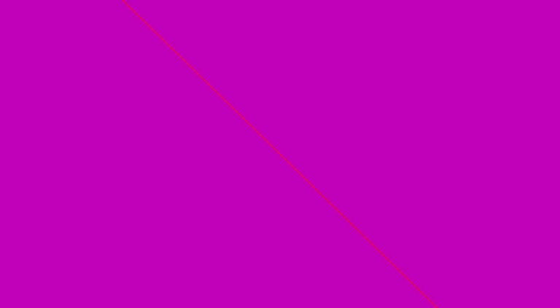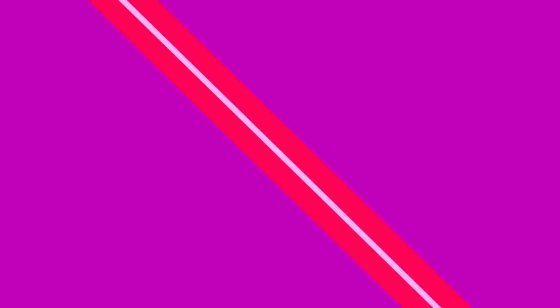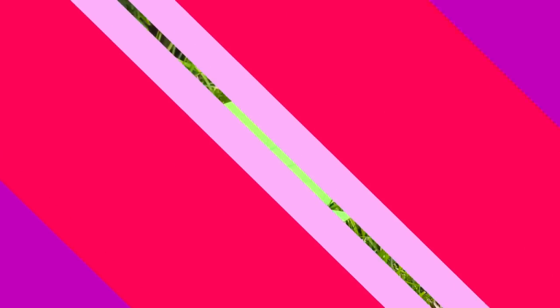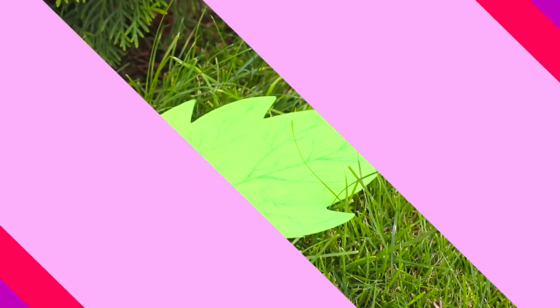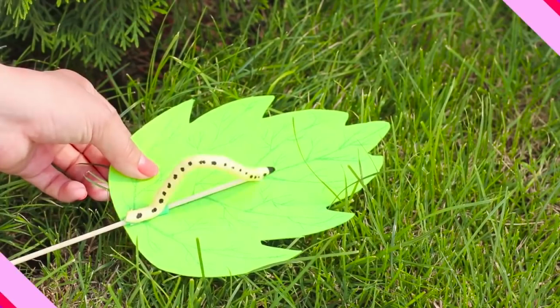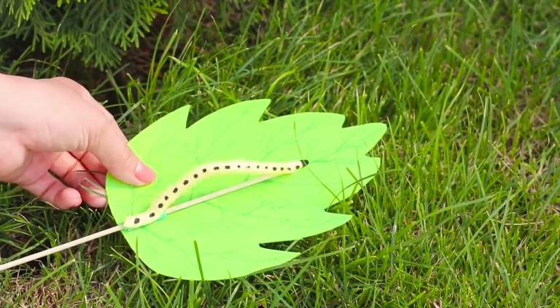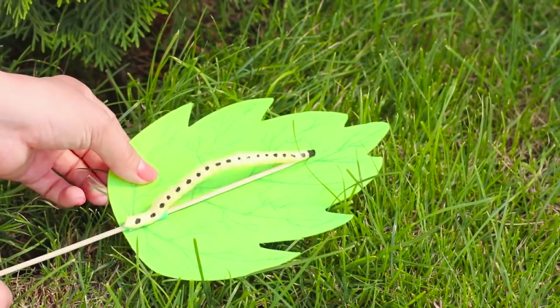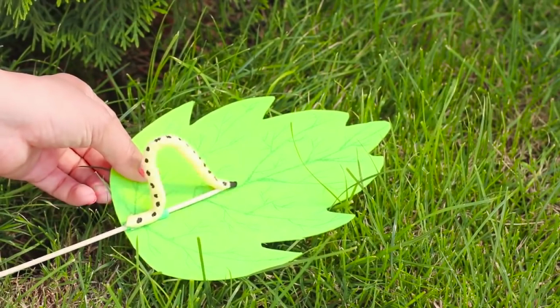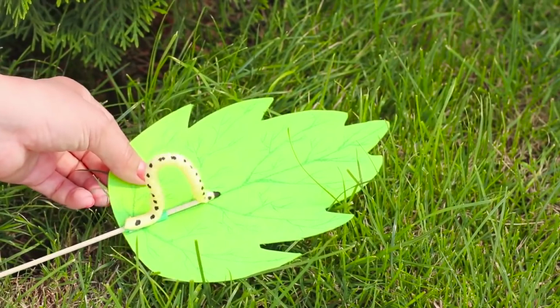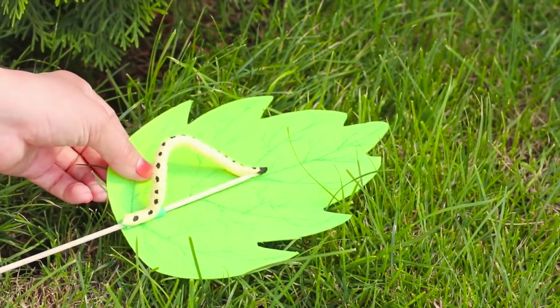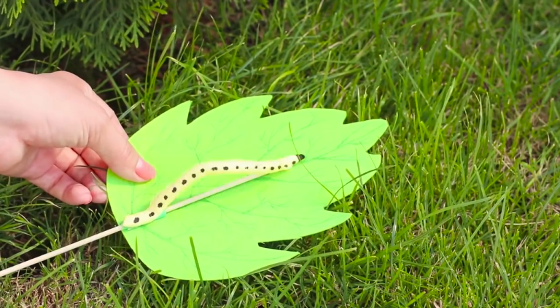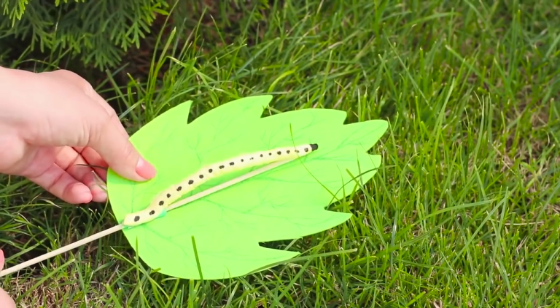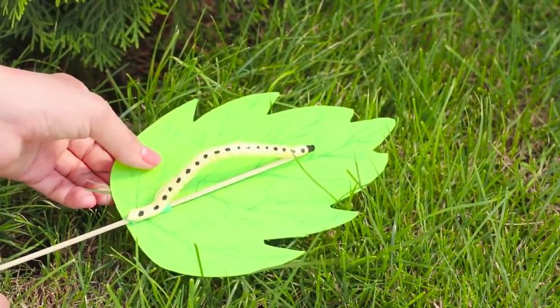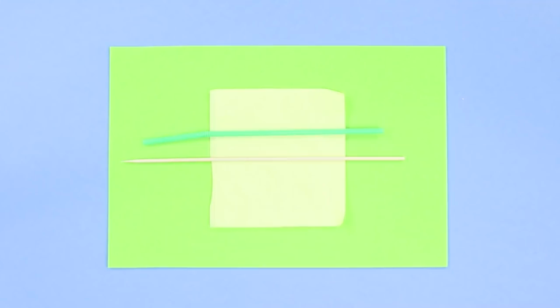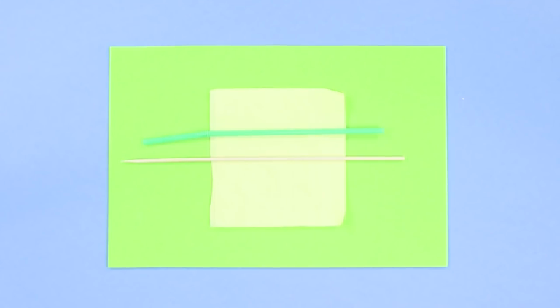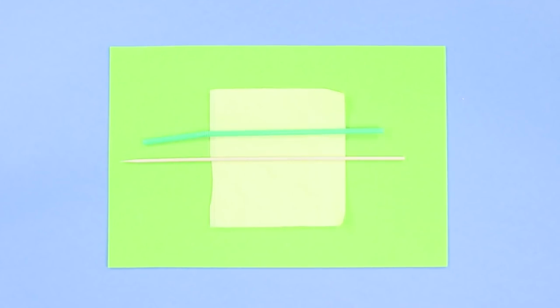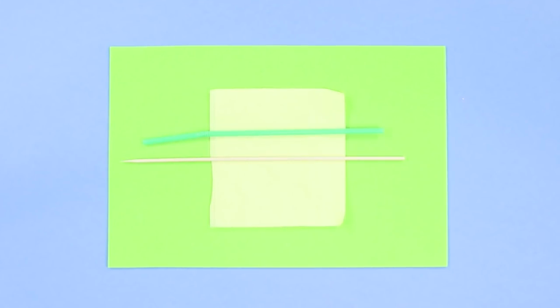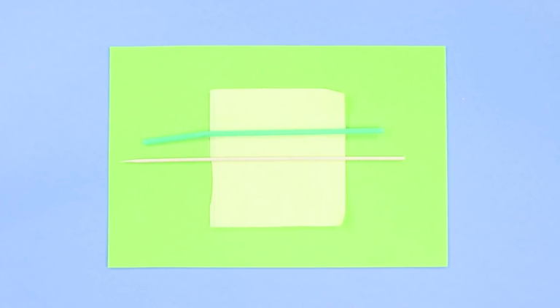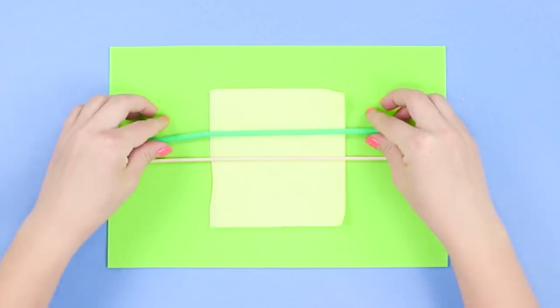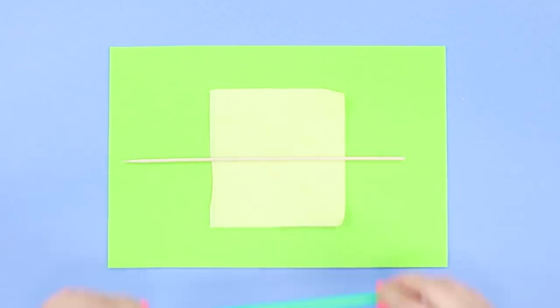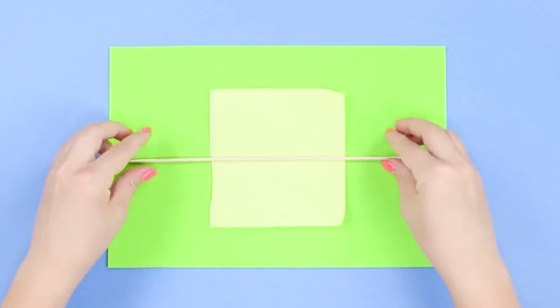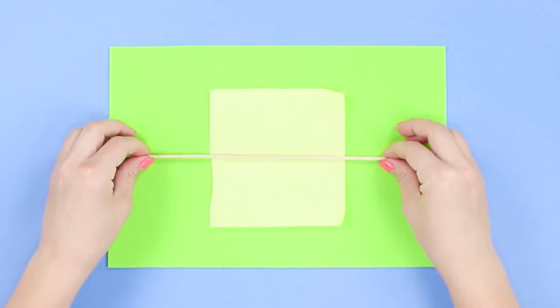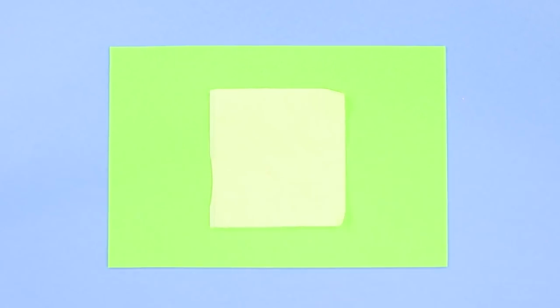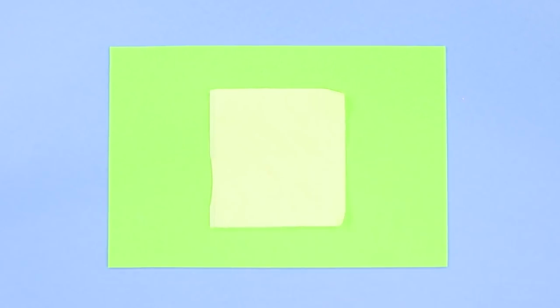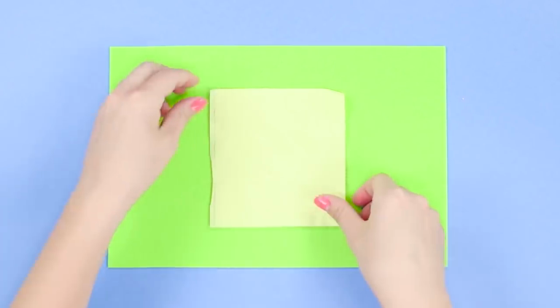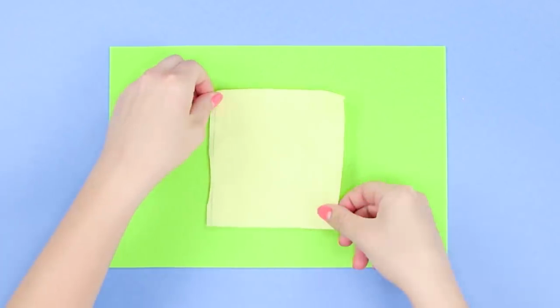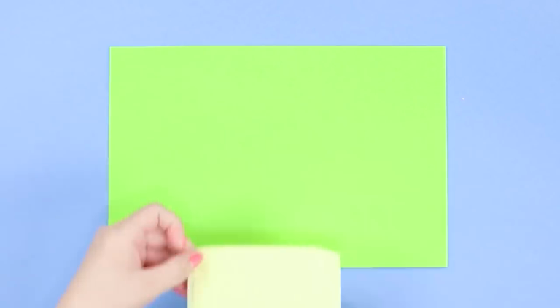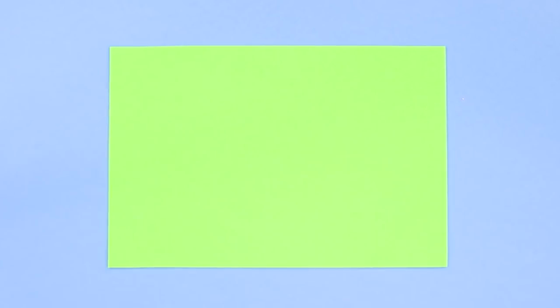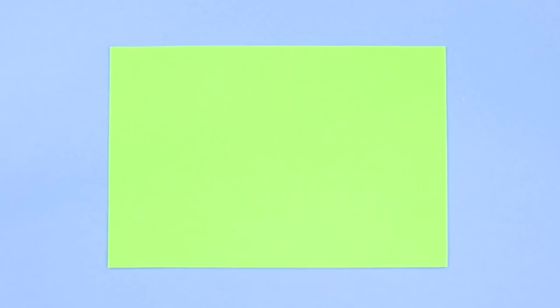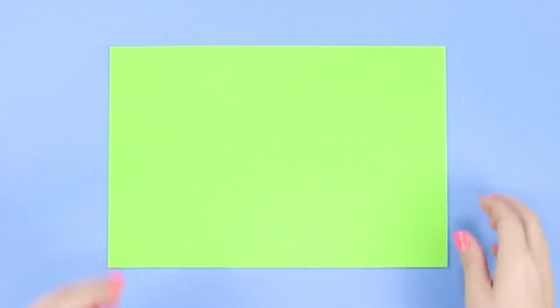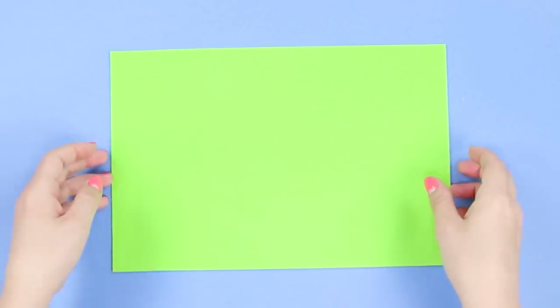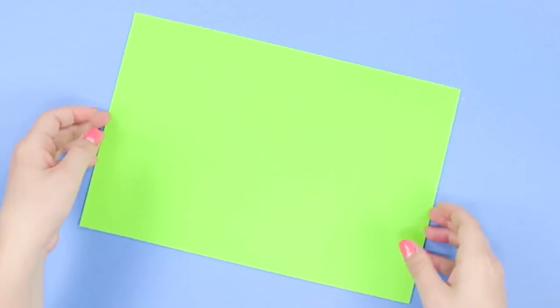Look, I found a caterpillar. Do you want to hold it? It's not scary at all. To do this, you need a straw, a stick, a napkin, and a piece of green paper.